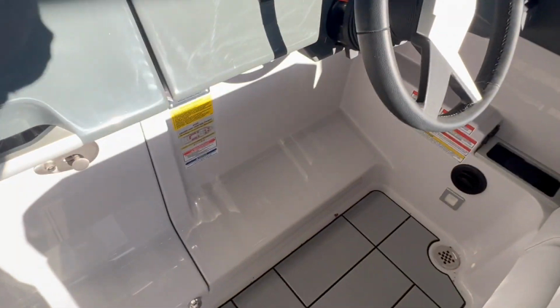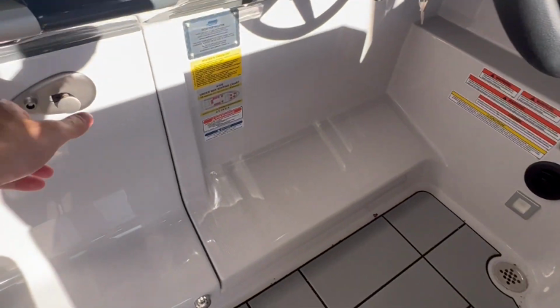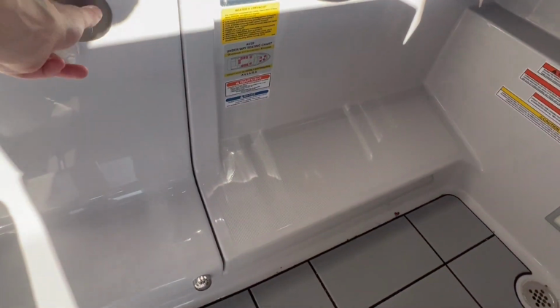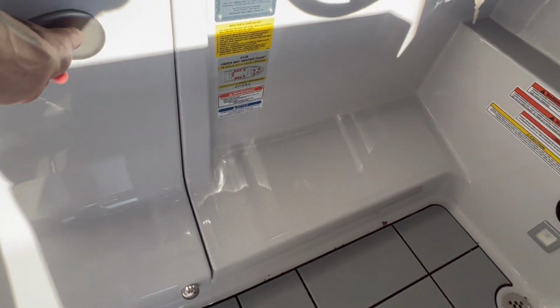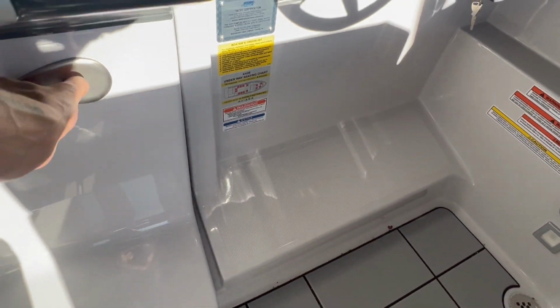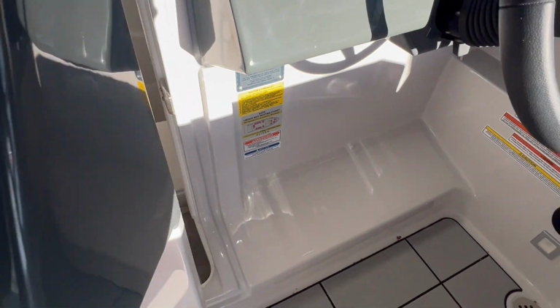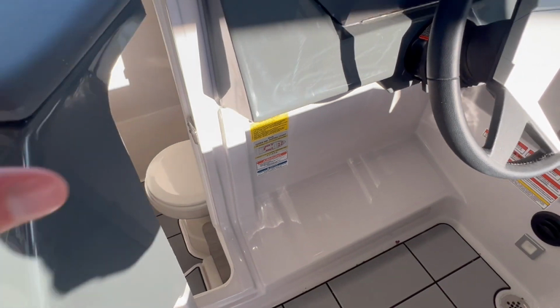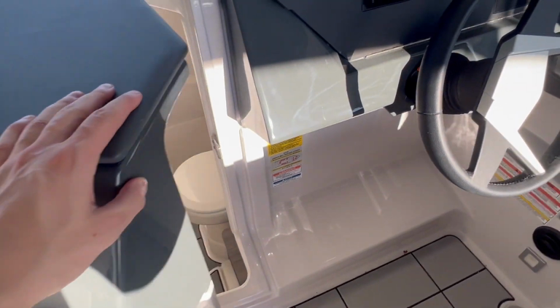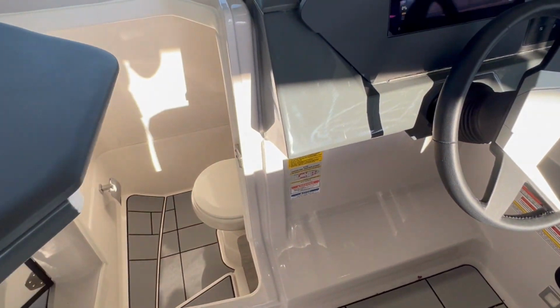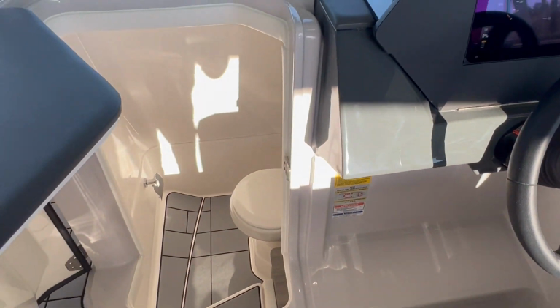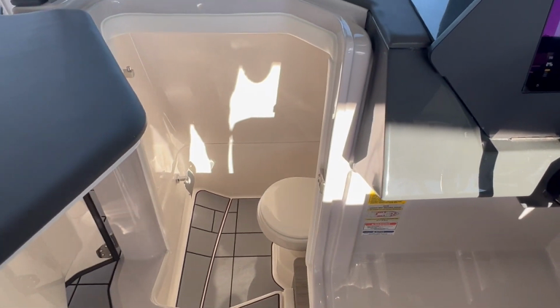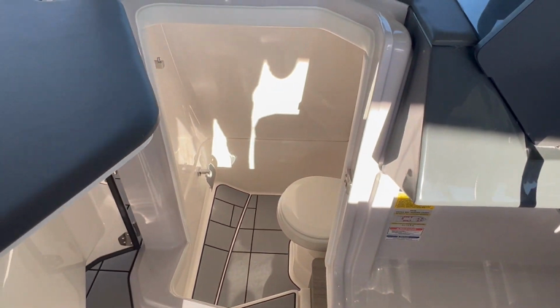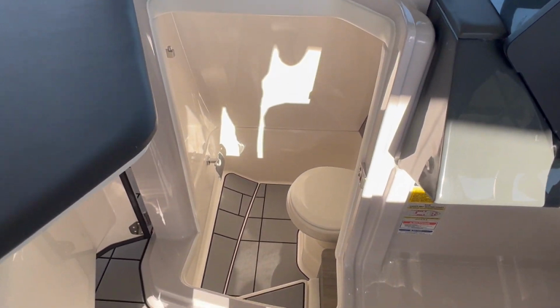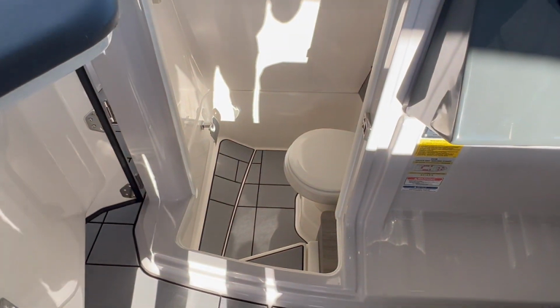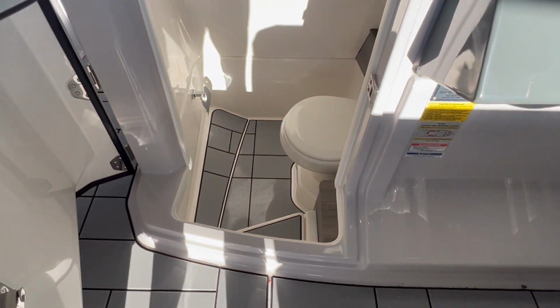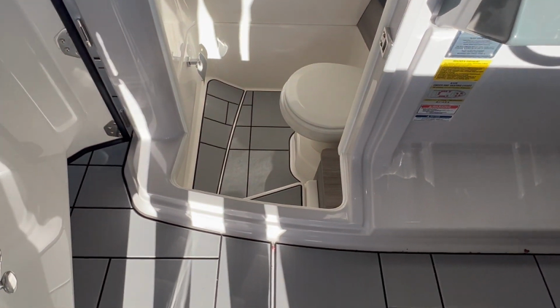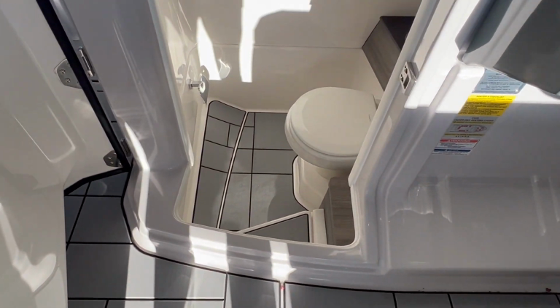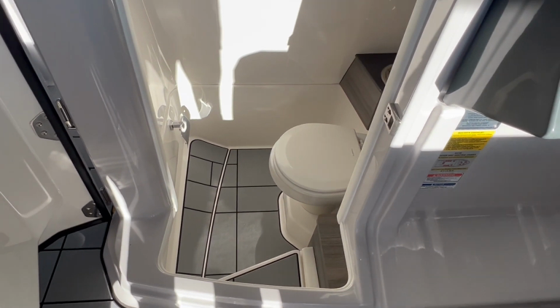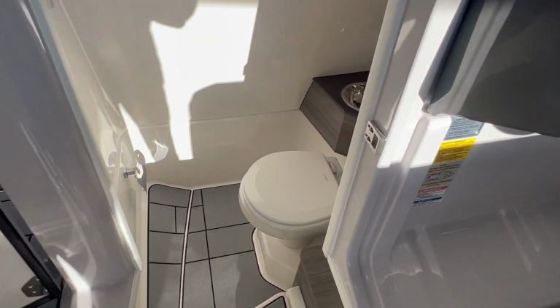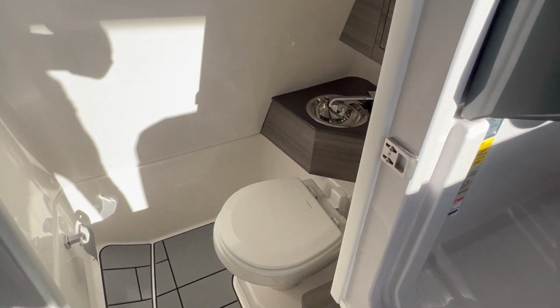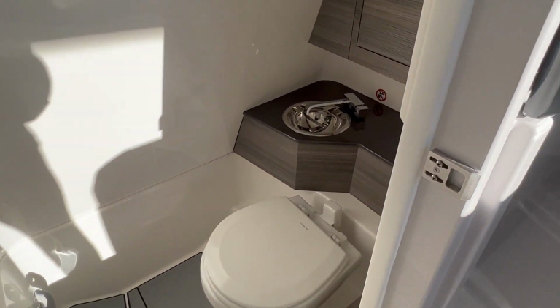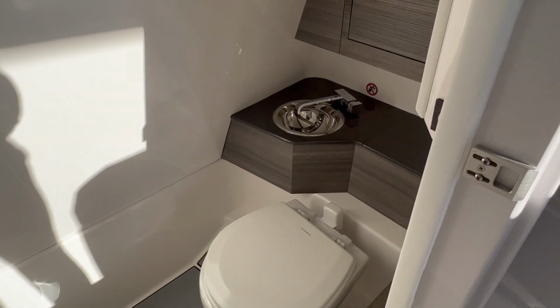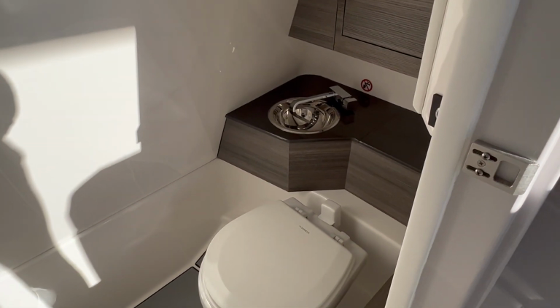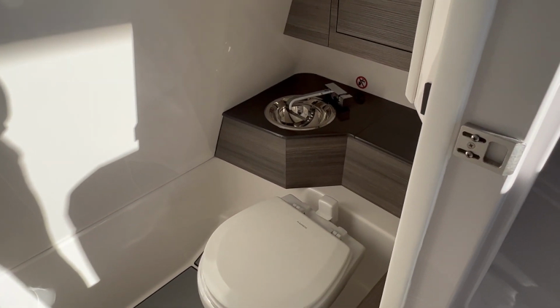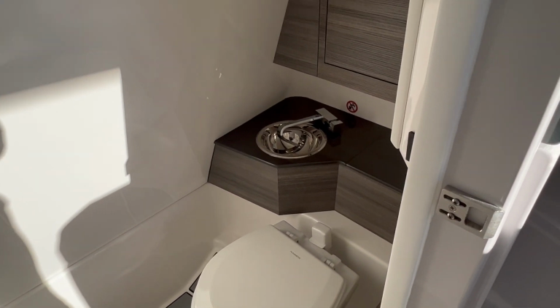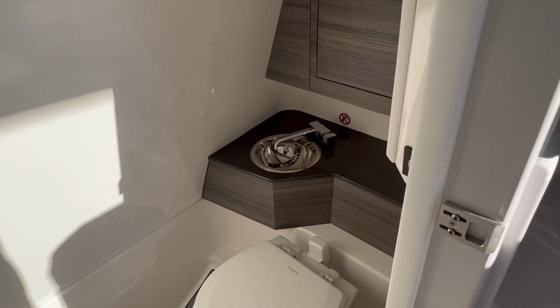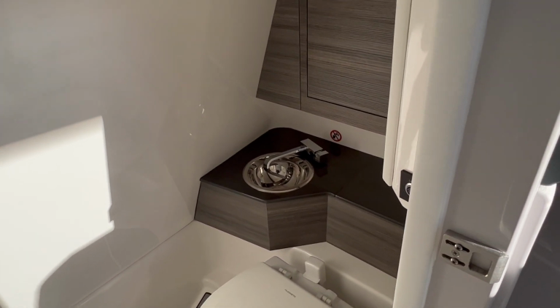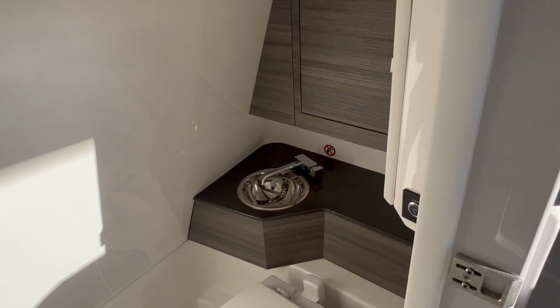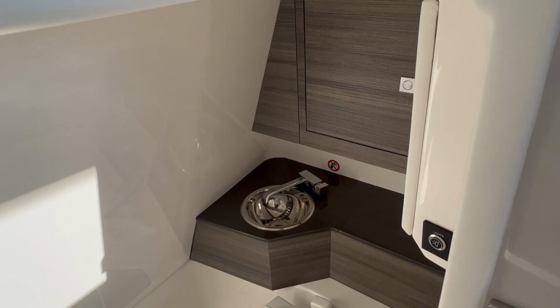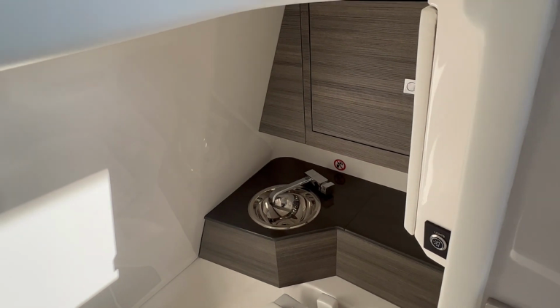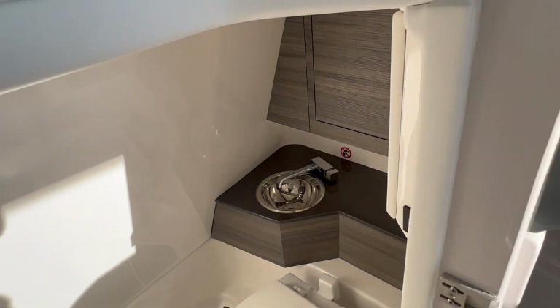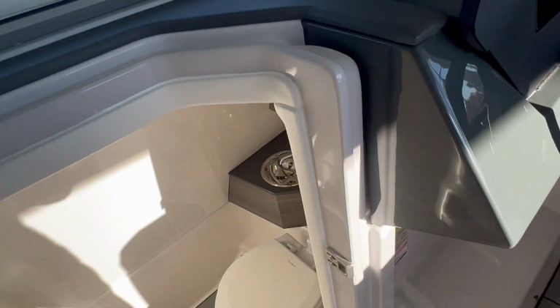Opening up this compartment, this is going to be your head unit. You've got some very nice clearance in there, as well as C-deck lining that runs all the way through. You're going to have your toilet and sink, as well as some additional storage up above.